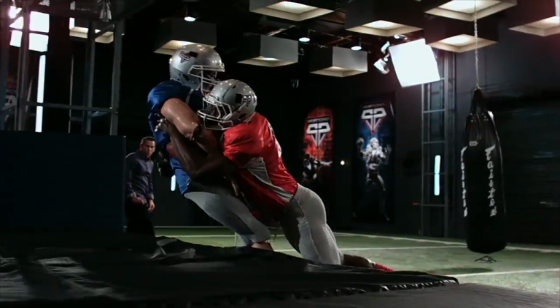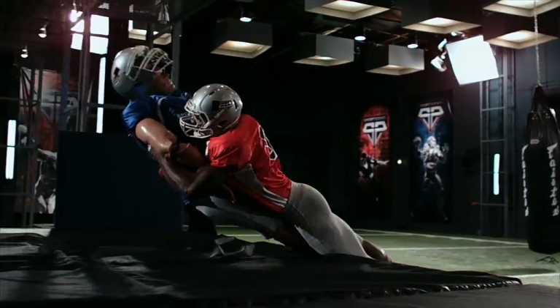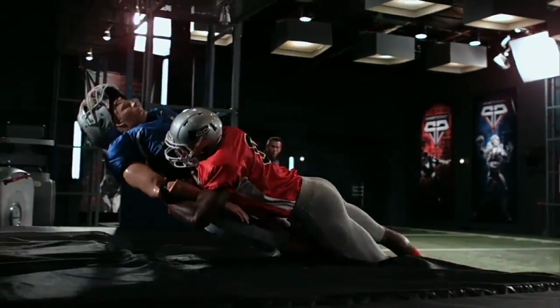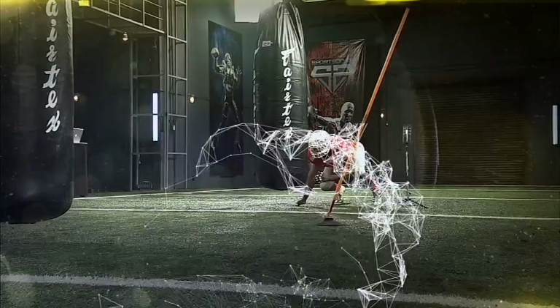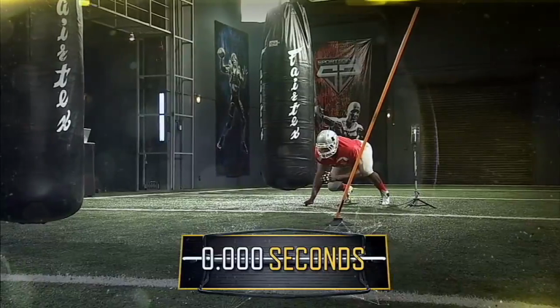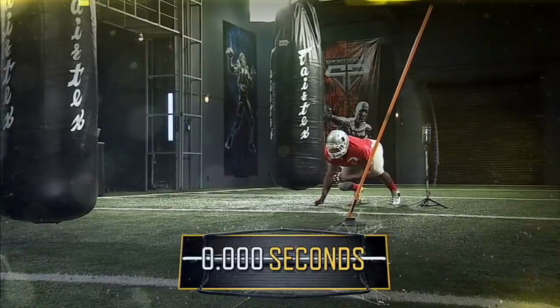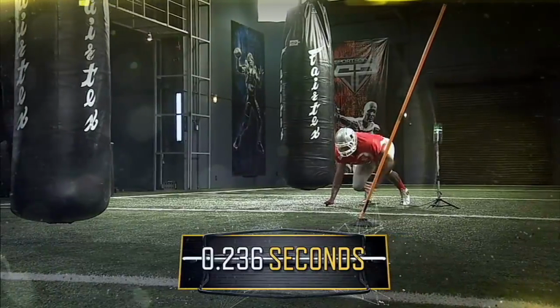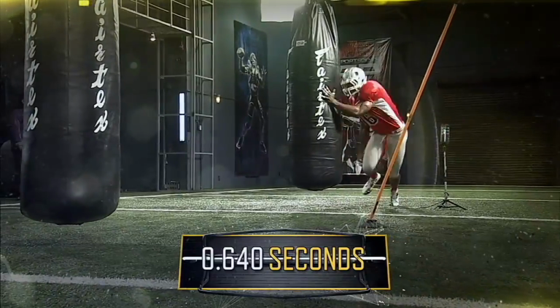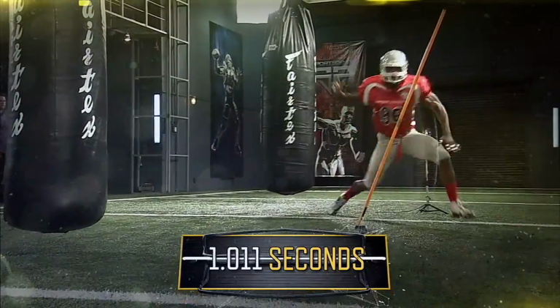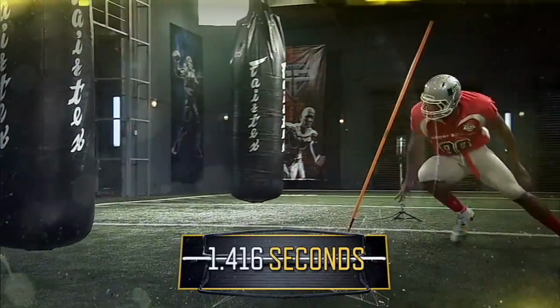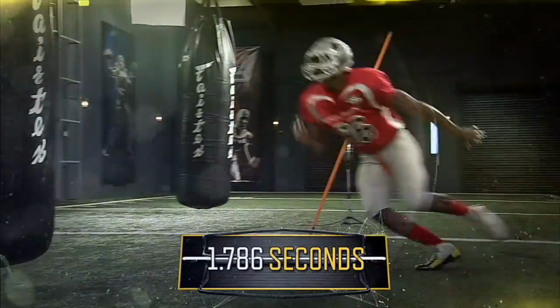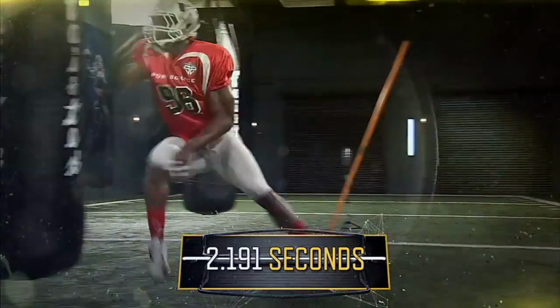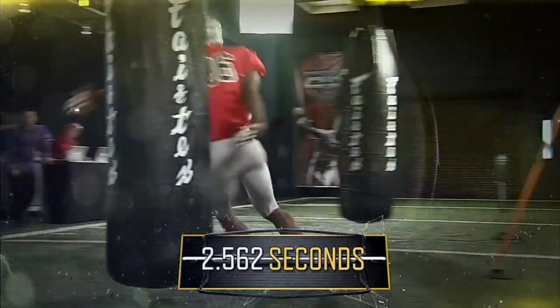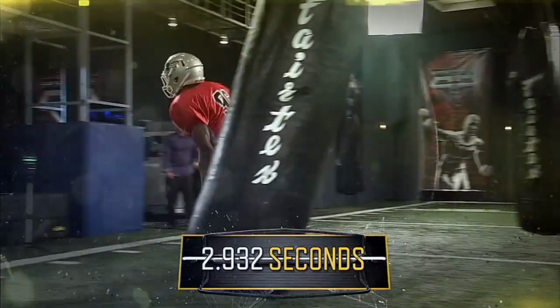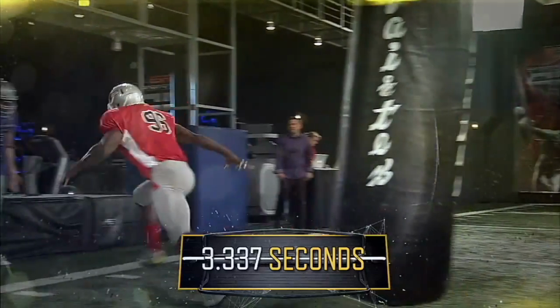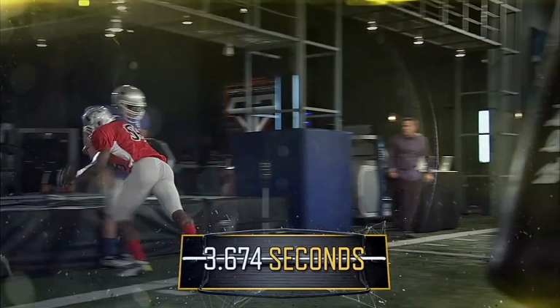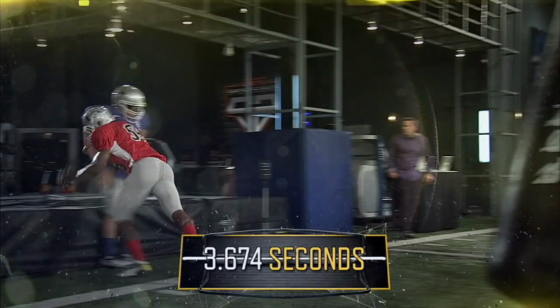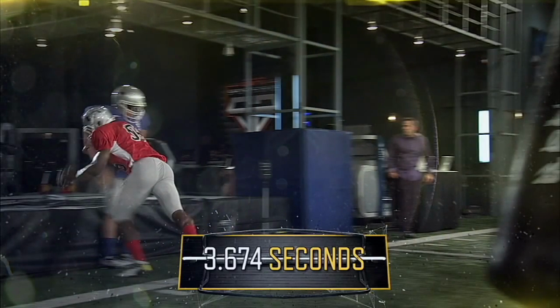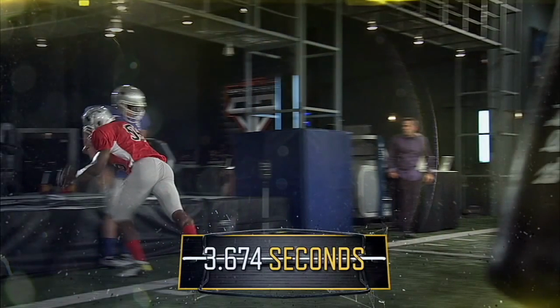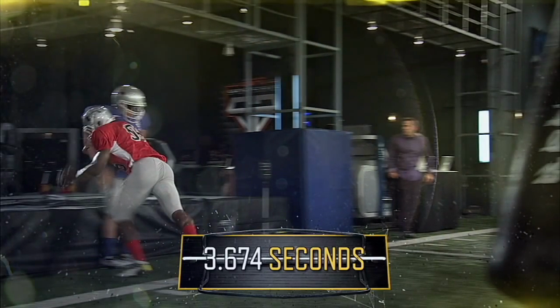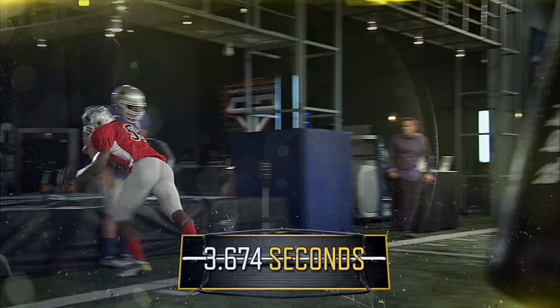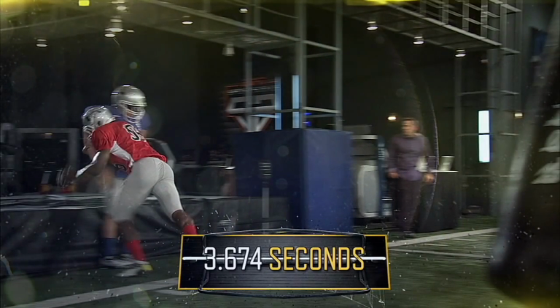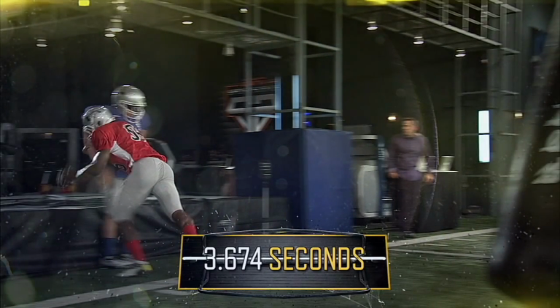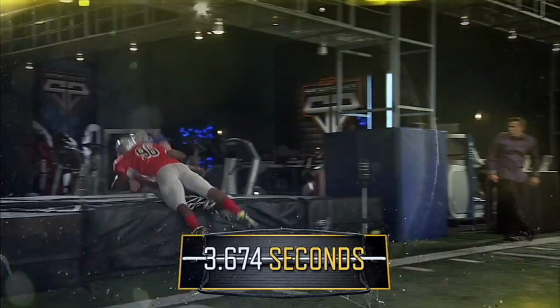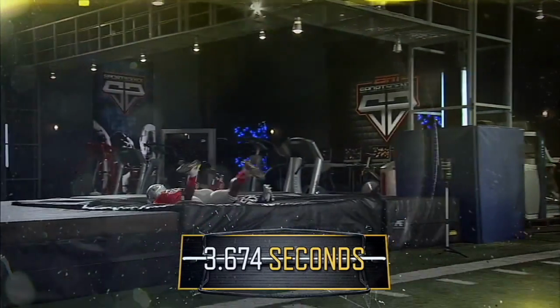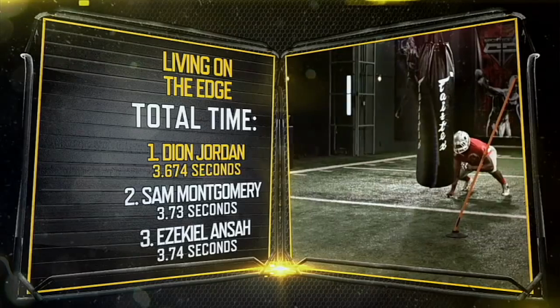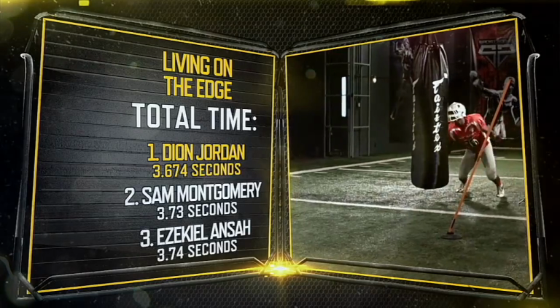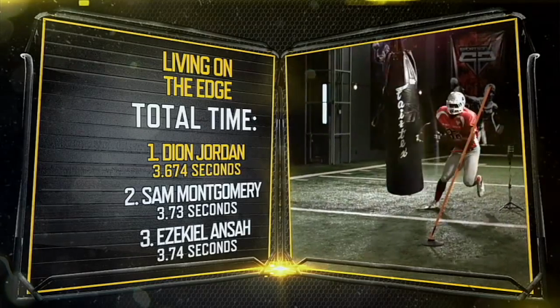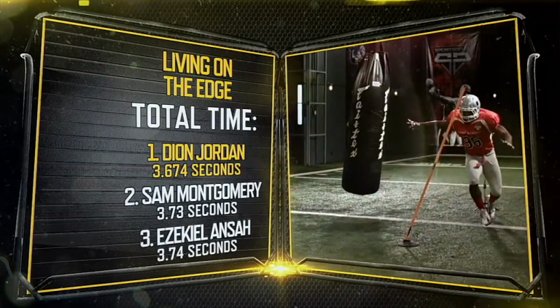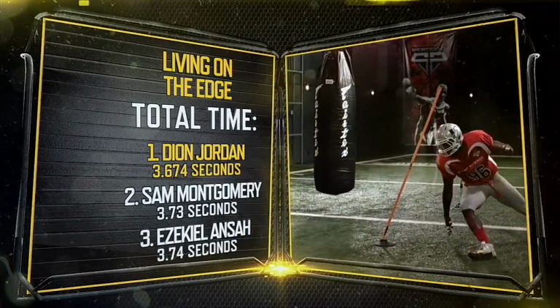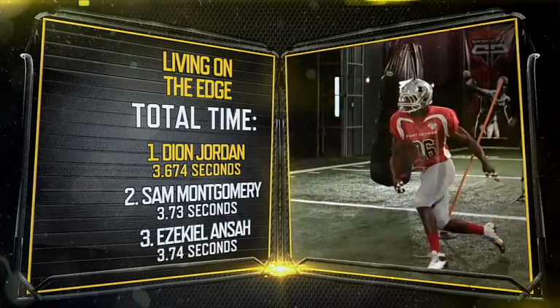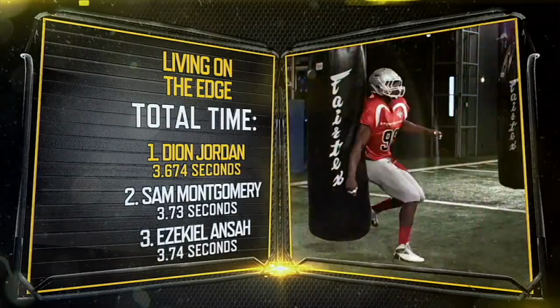All together, from start to finish, Jordan gets to the QB in less than 3.7 seconds — the fastest time we recorded this year.